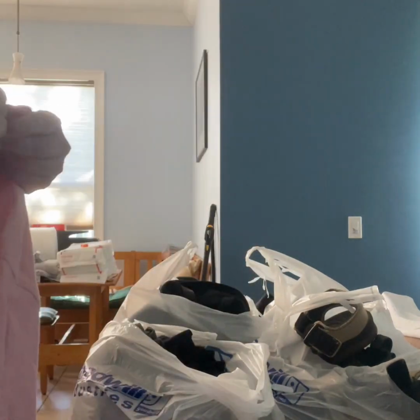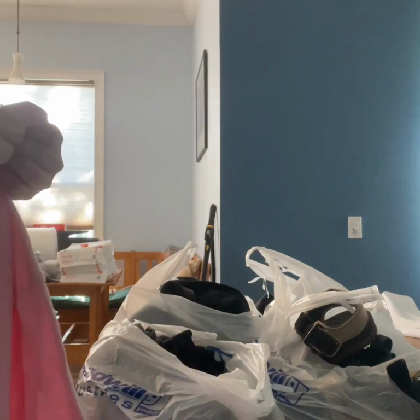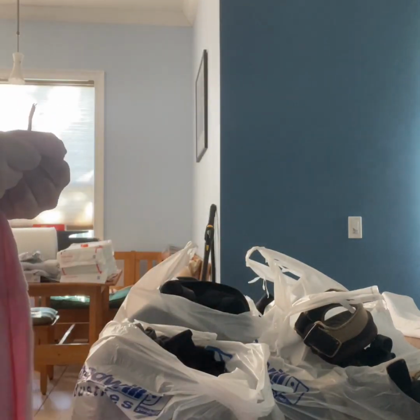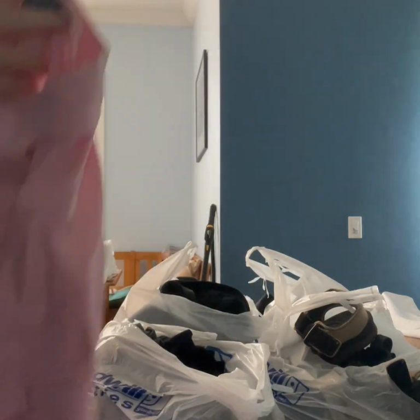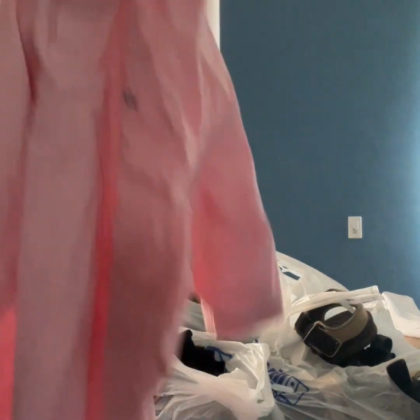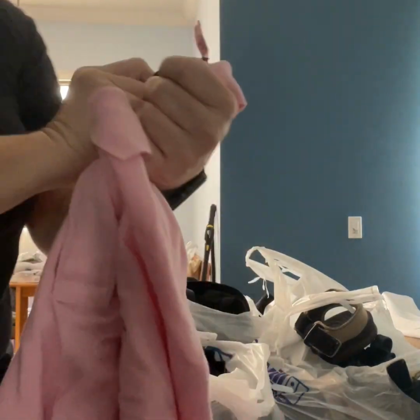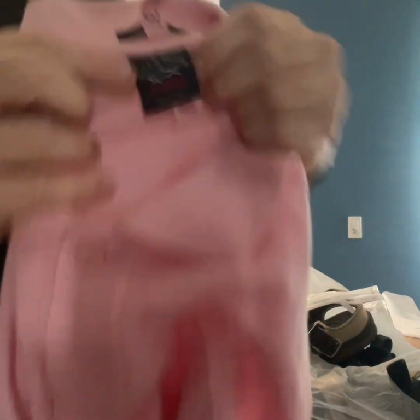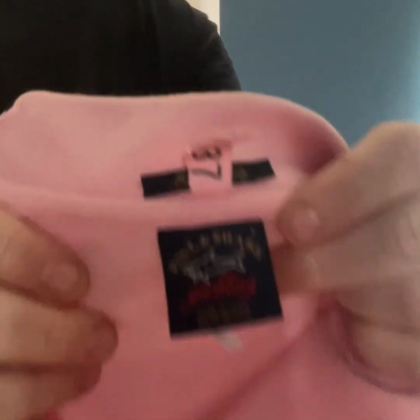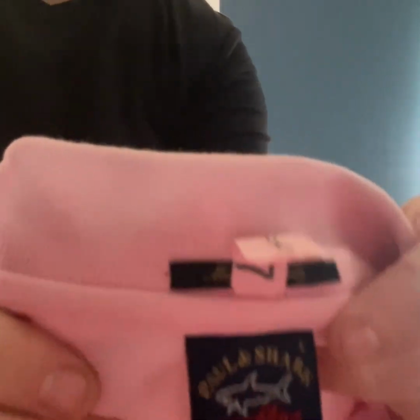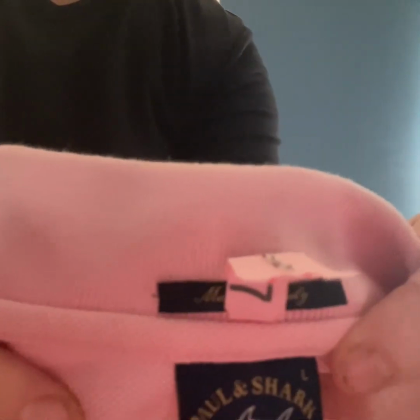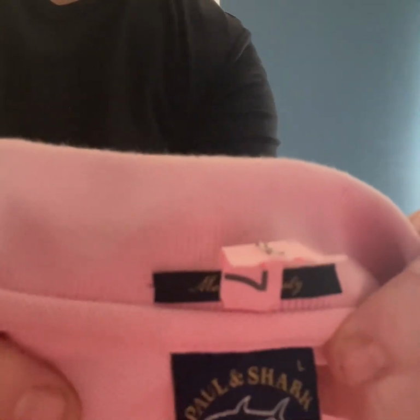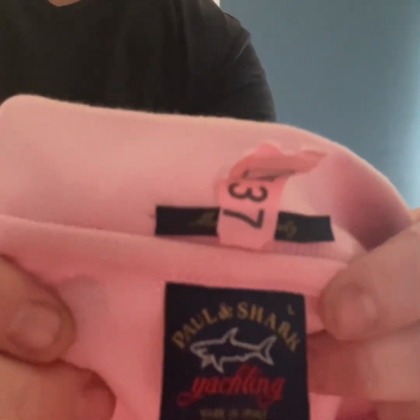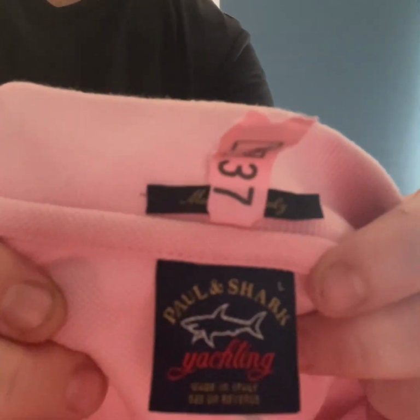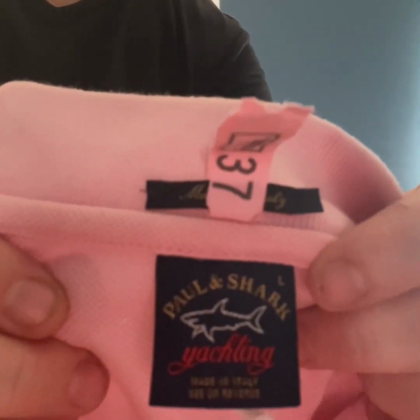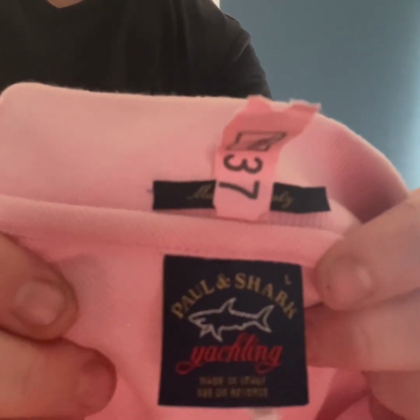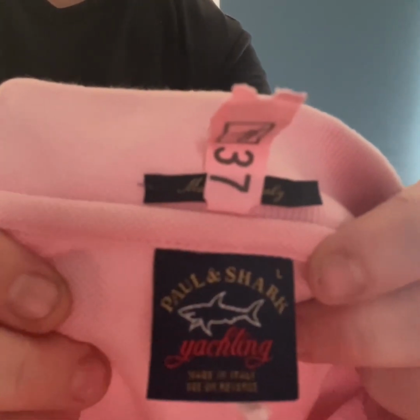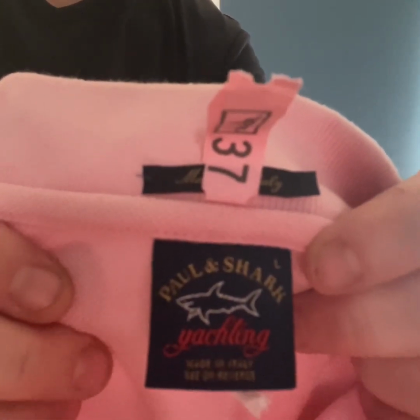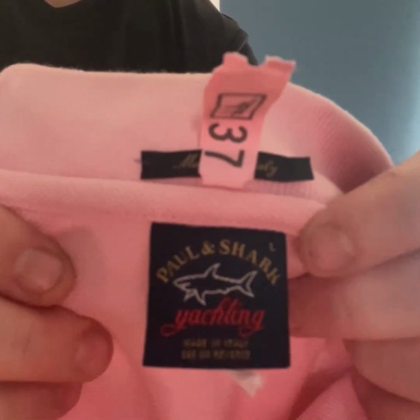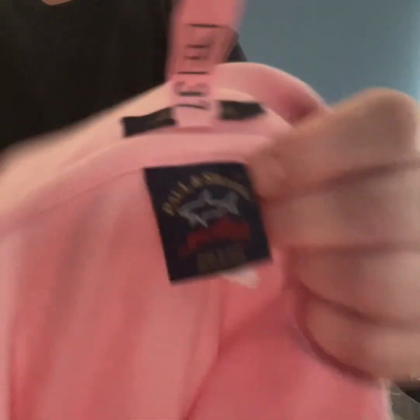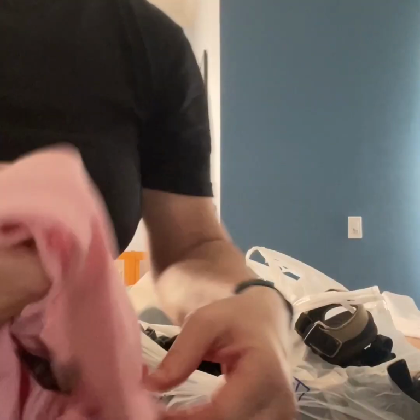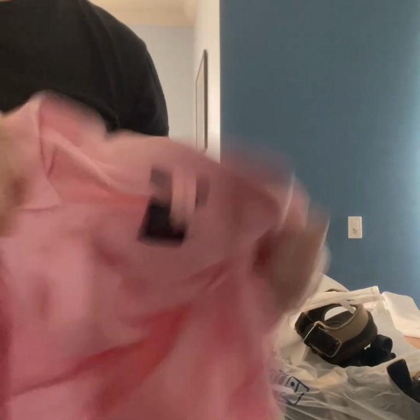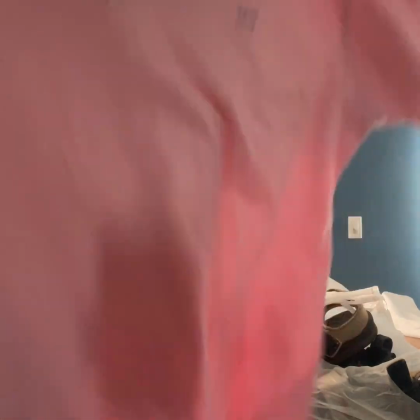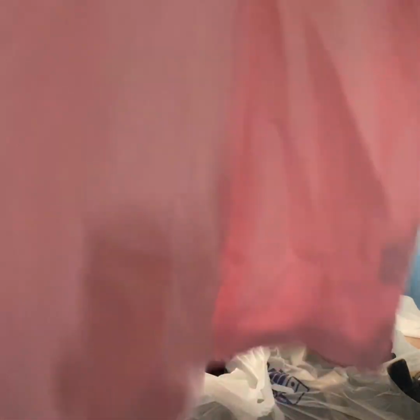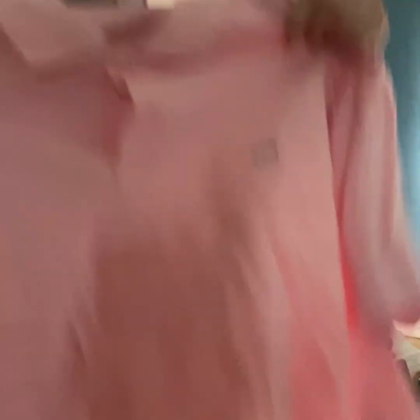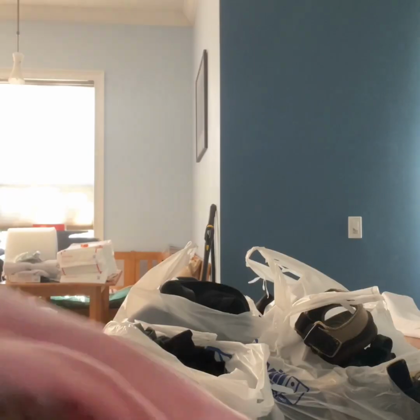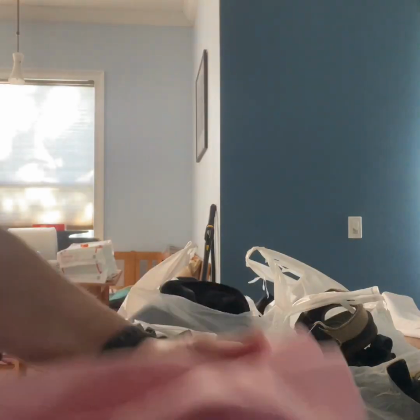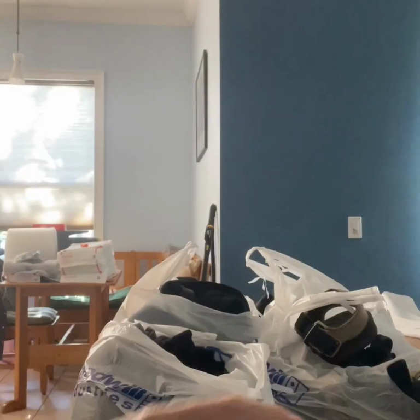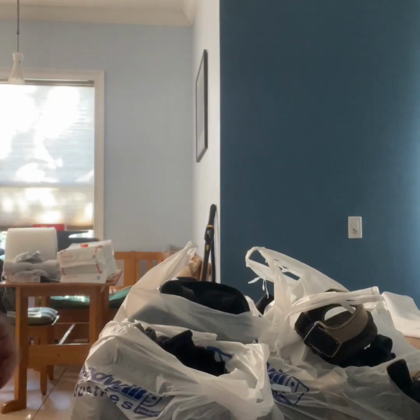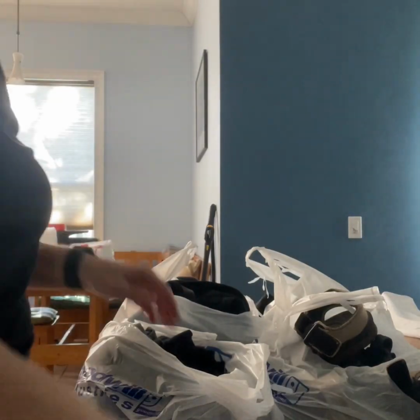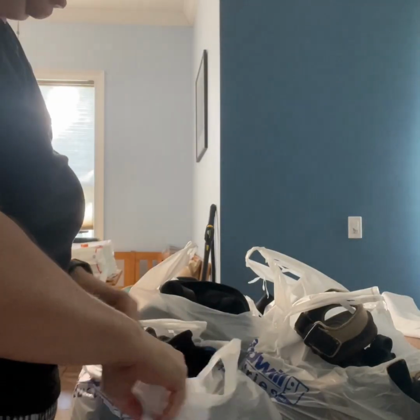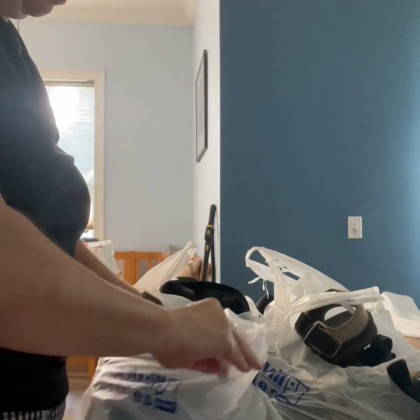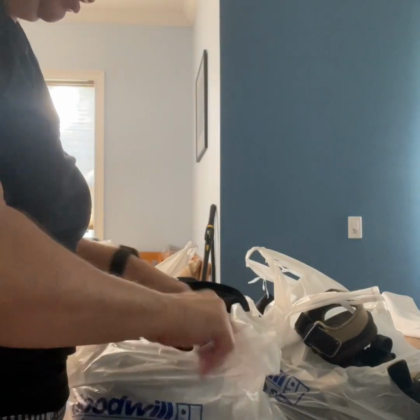This is Paul and Shark — it's a pretty good brand. It's new to me, so I've been trying it out with different styles. It's a men's pink polo. Should probably get like maybe $20 to $25 plus shipping.